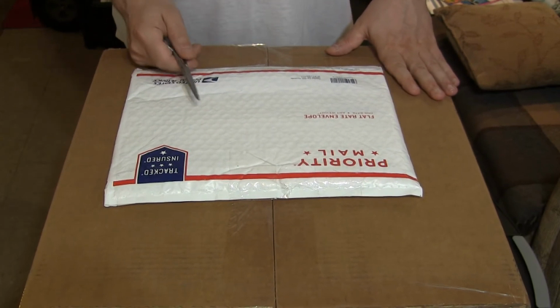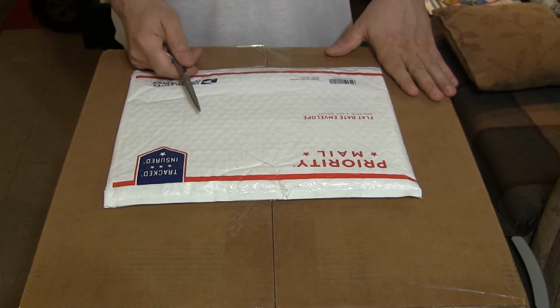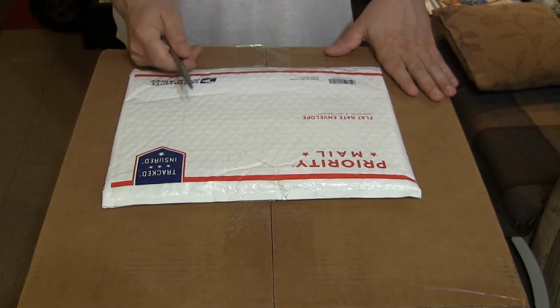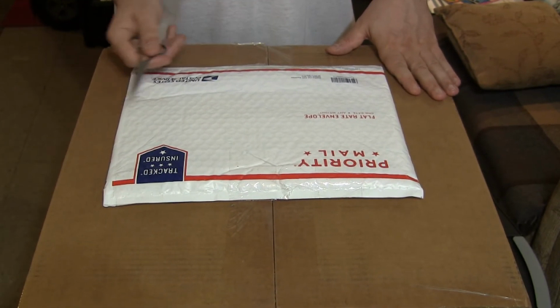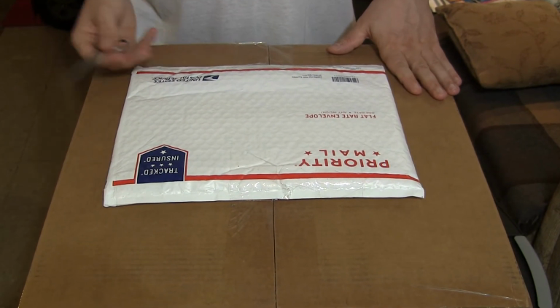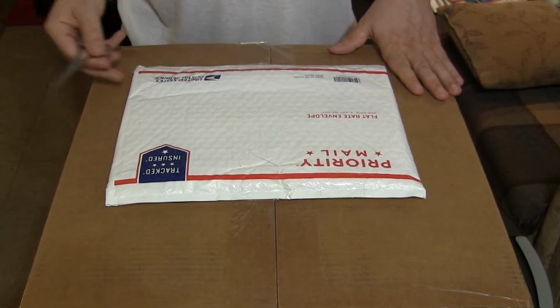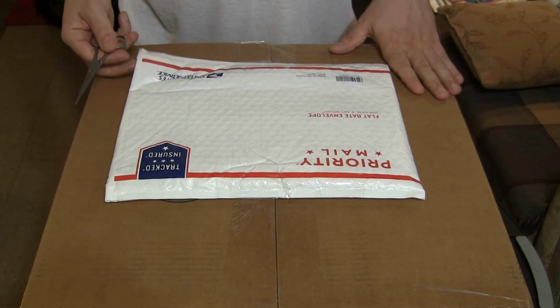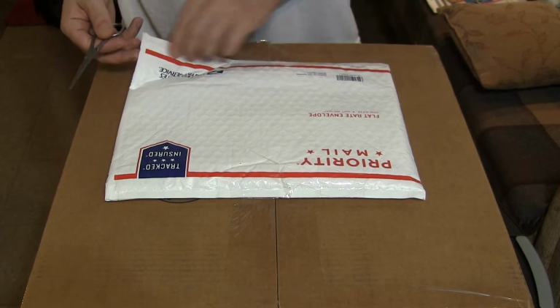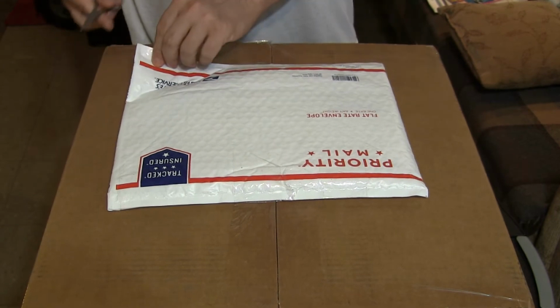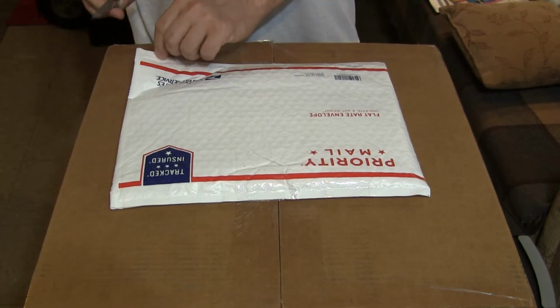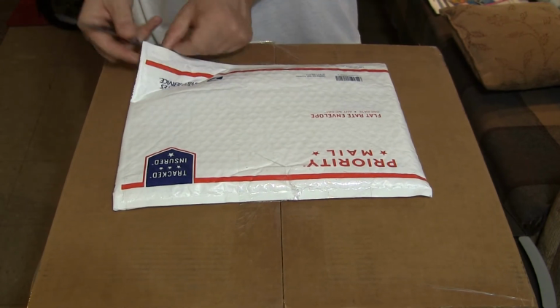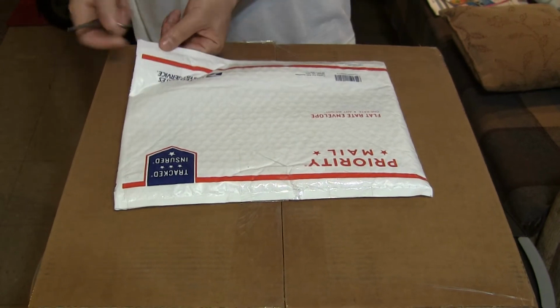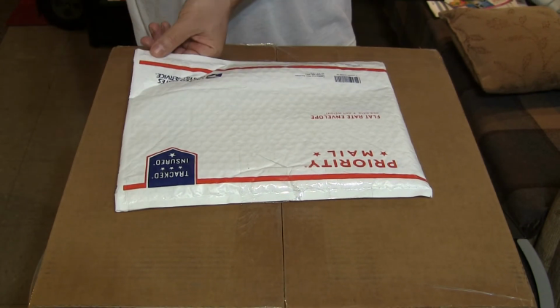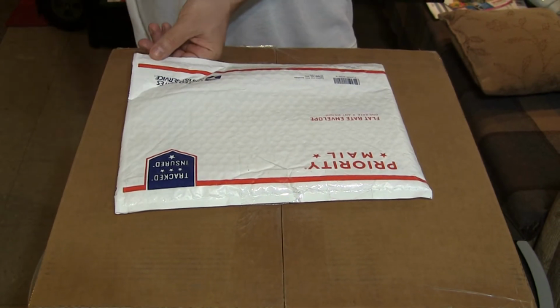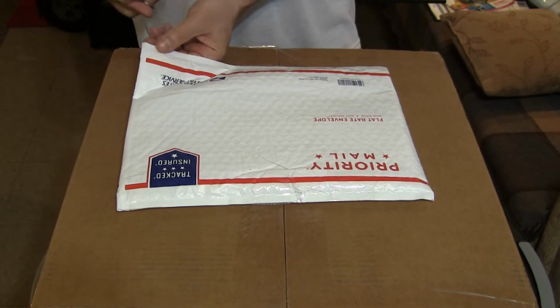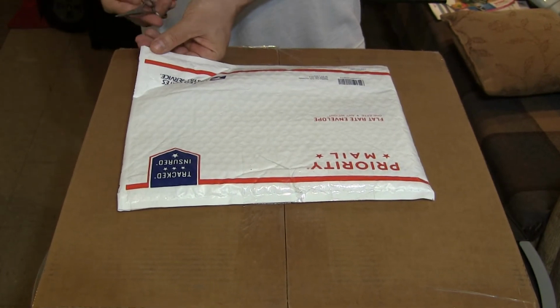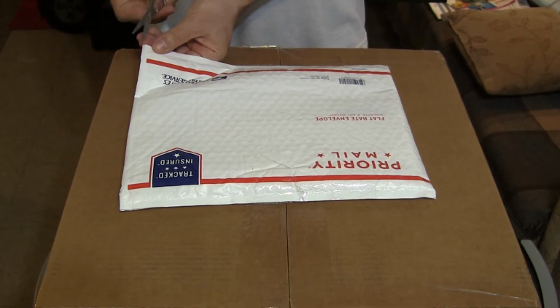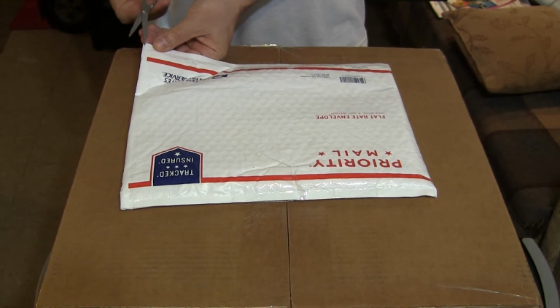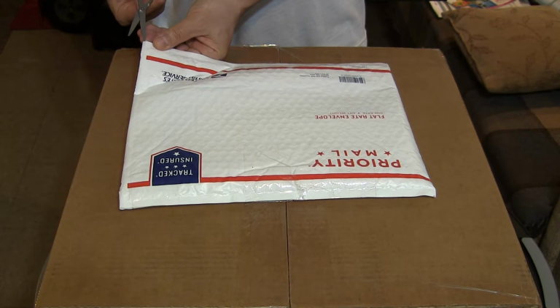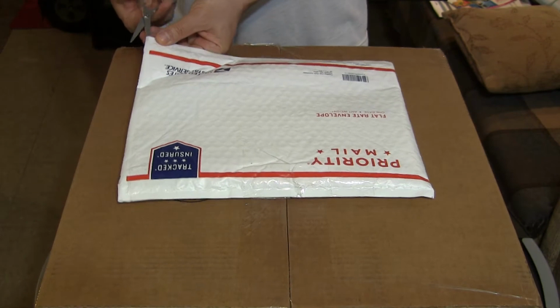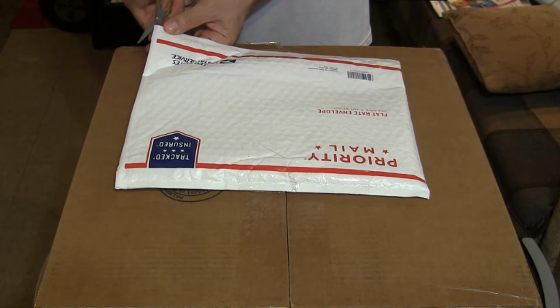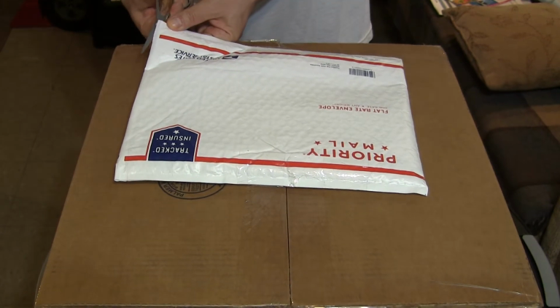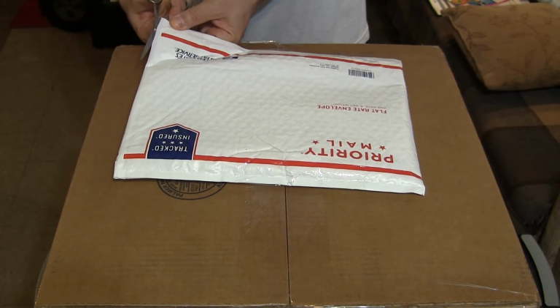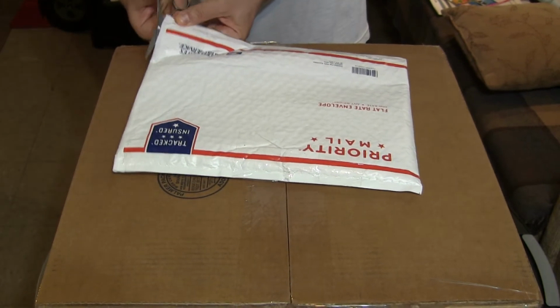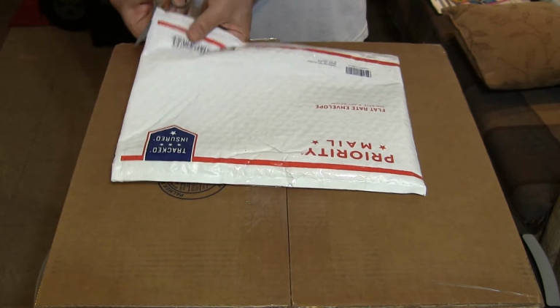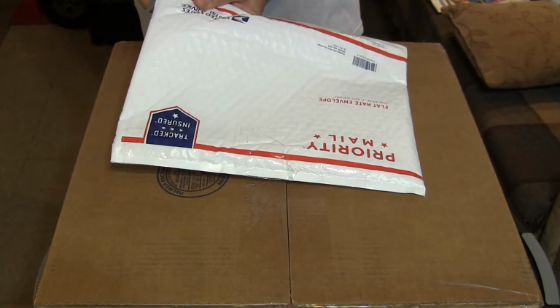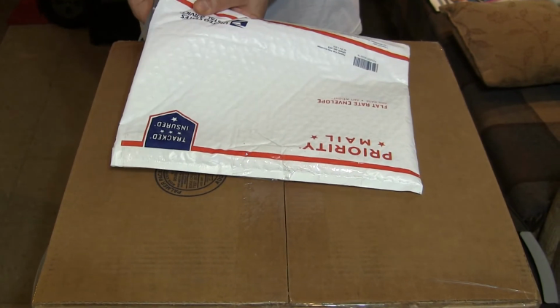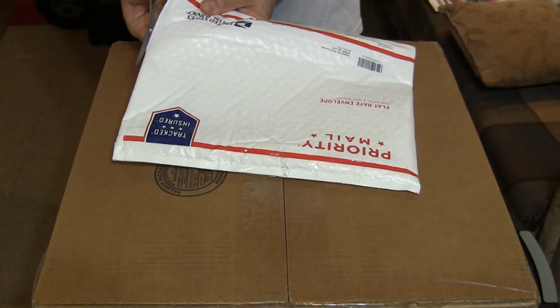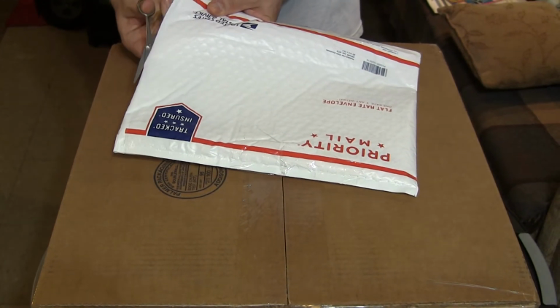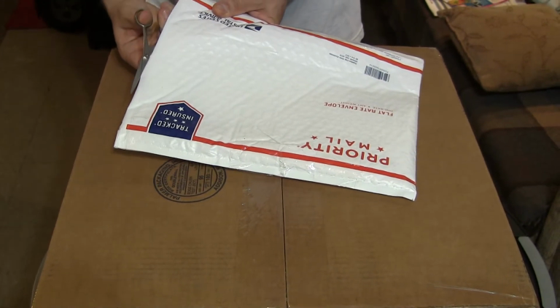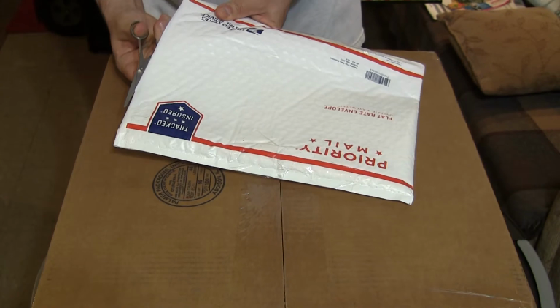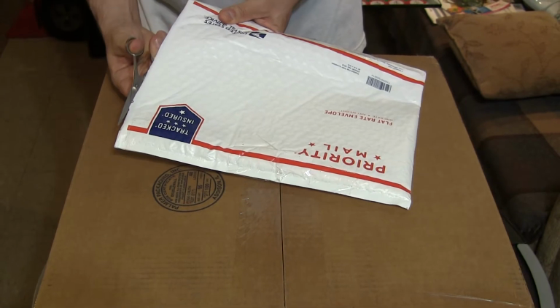It's around forty dollars and change, and it came in an envelope — so there should be two plates inside.